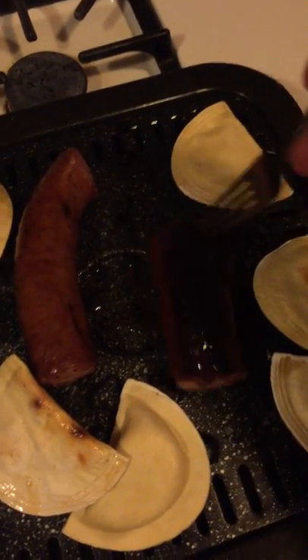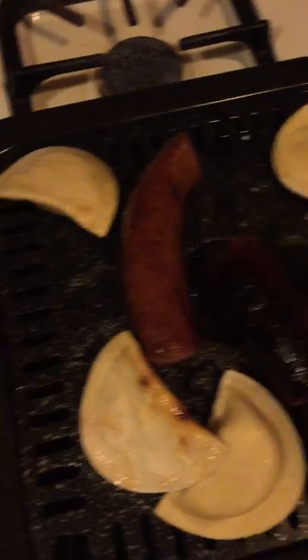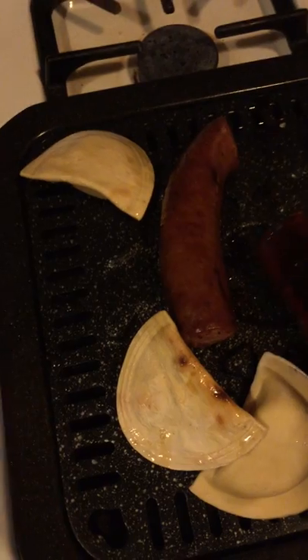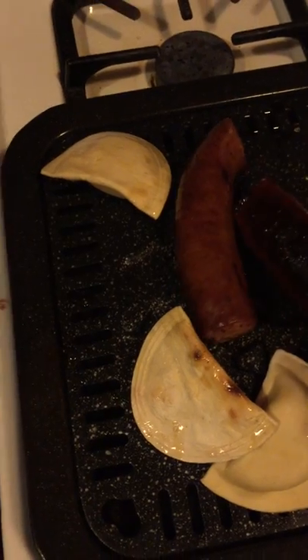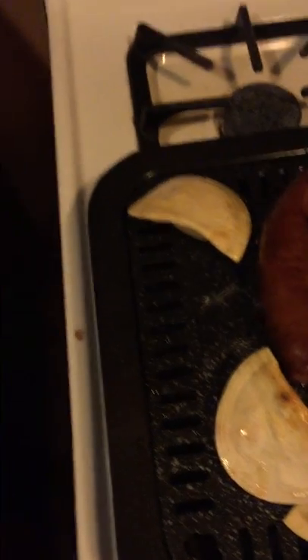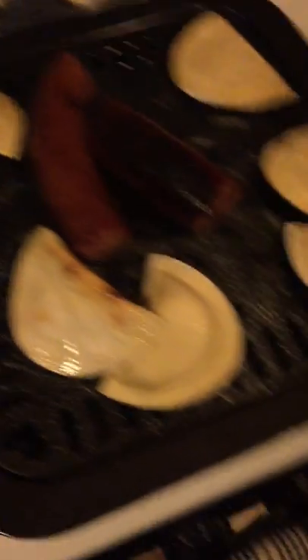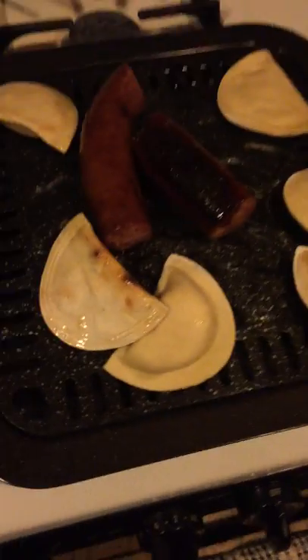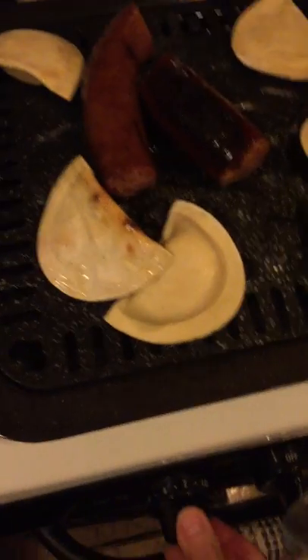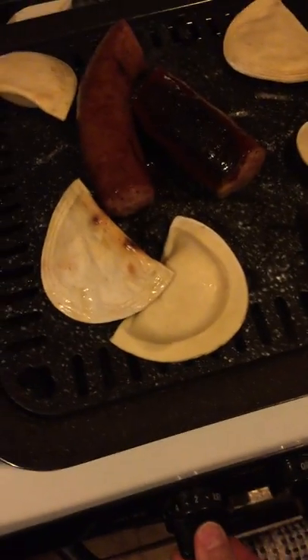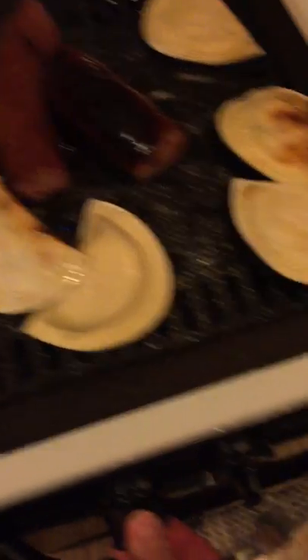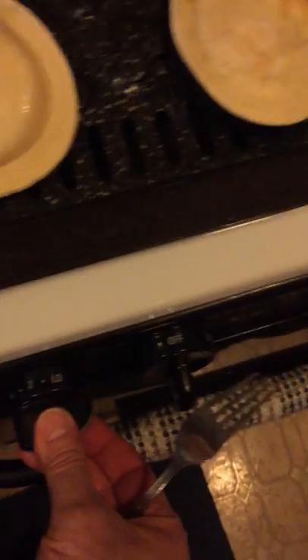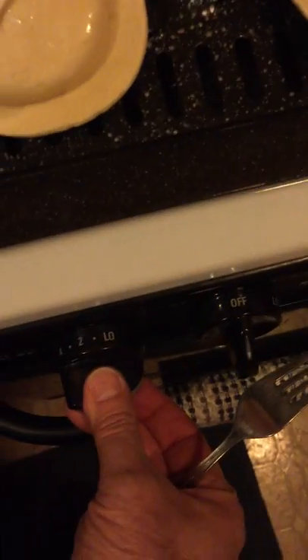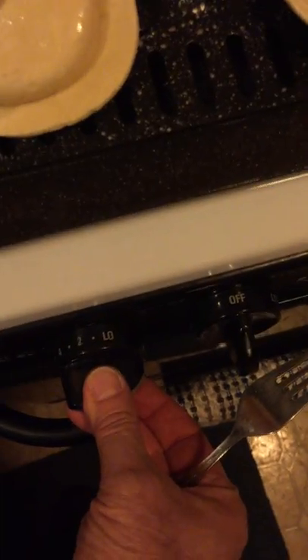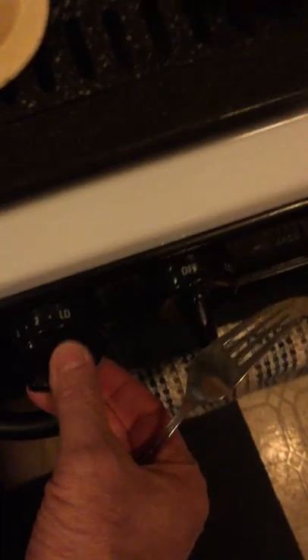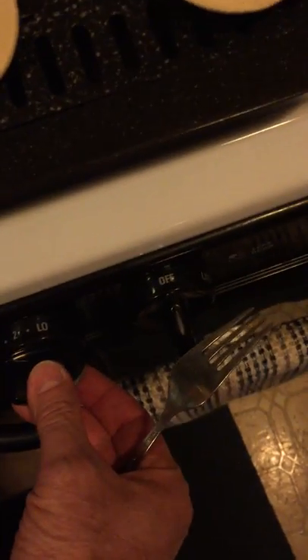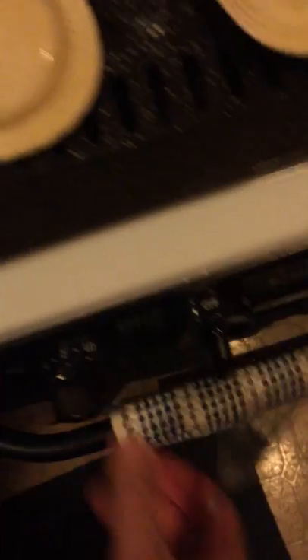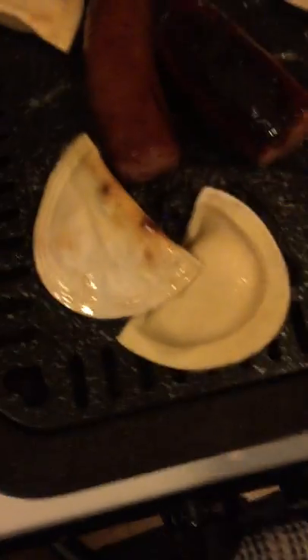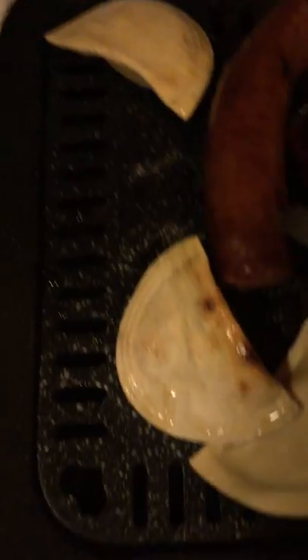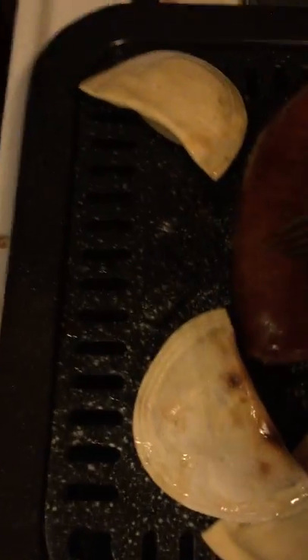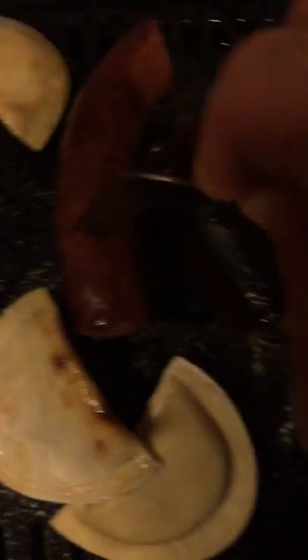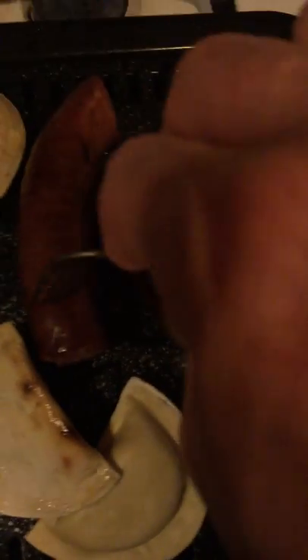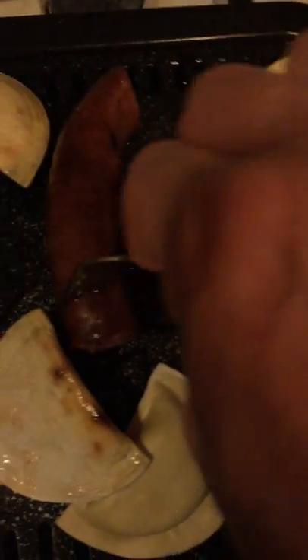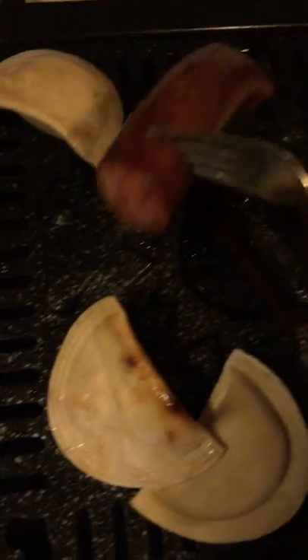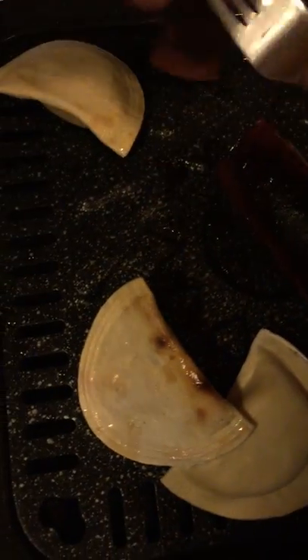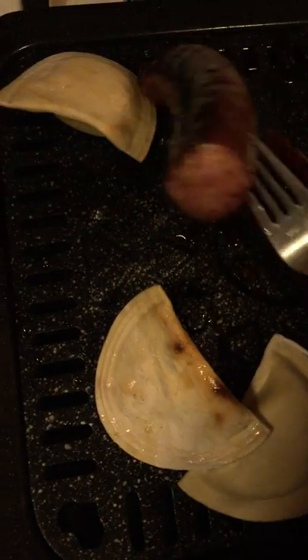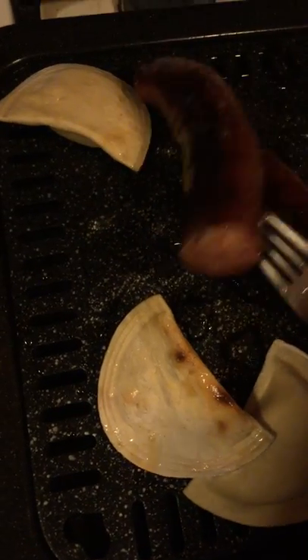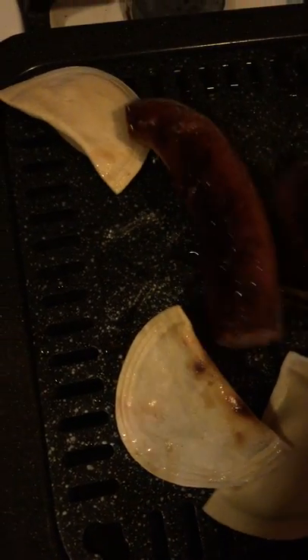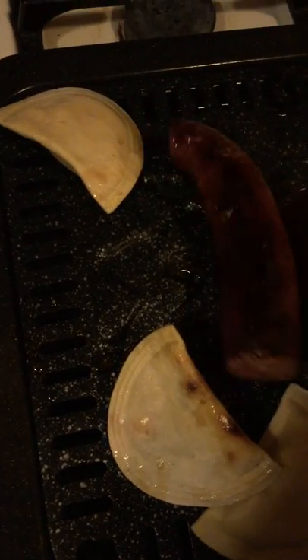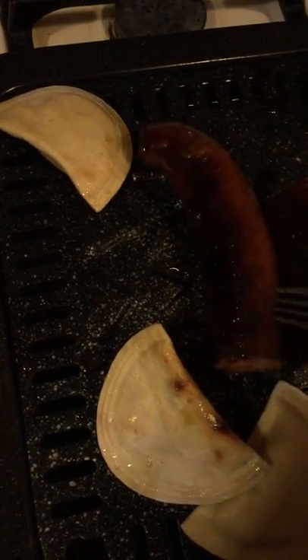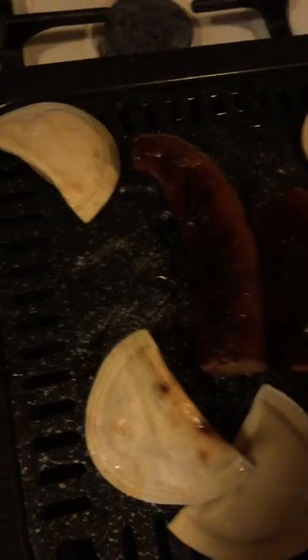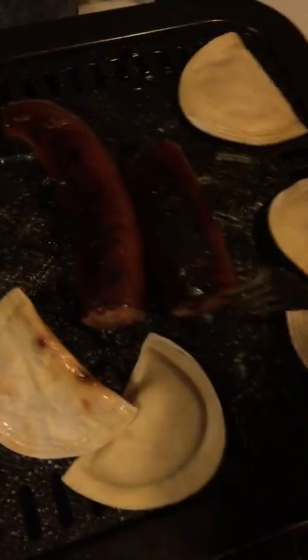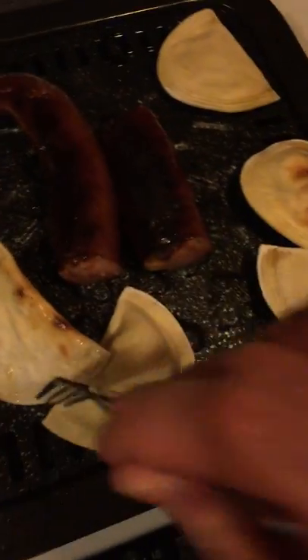I'm going to have to lower the heat a little bit there. Put it on number one. All right. Yikes — I didn't think it was going to cook that good.